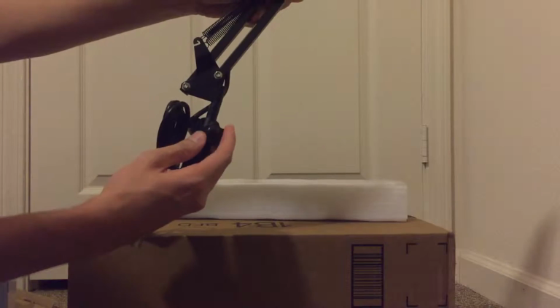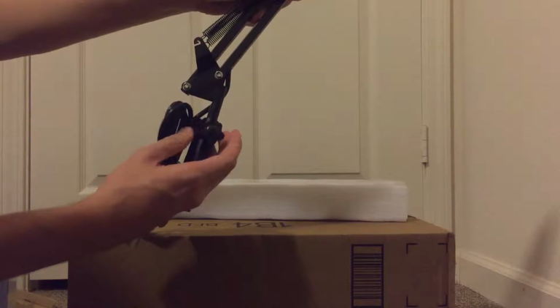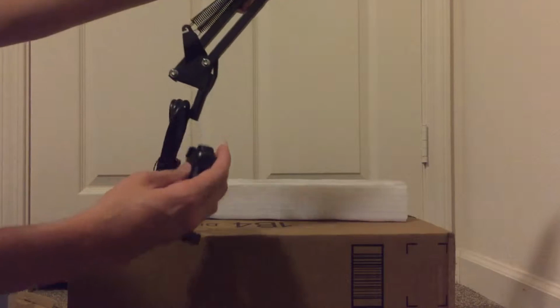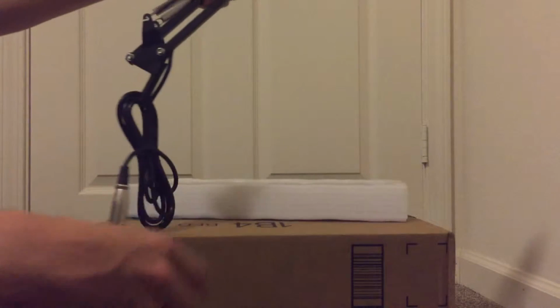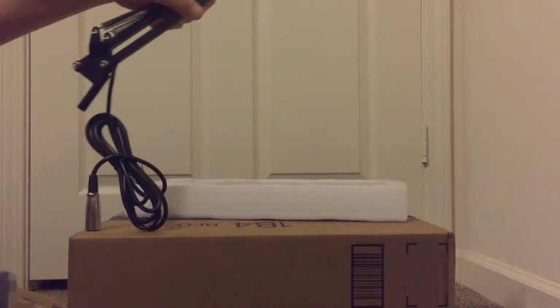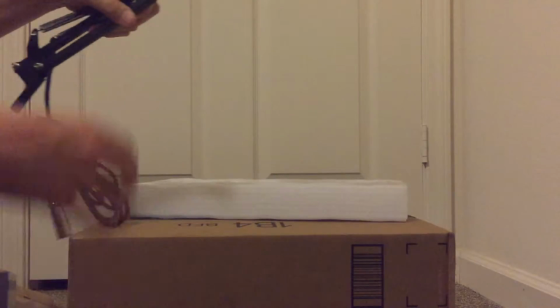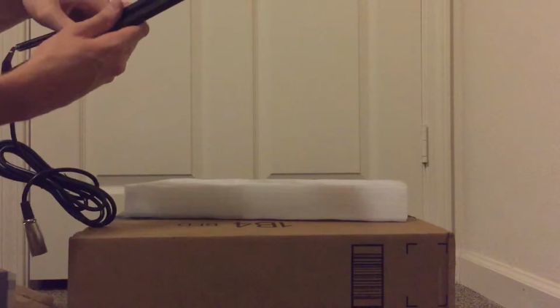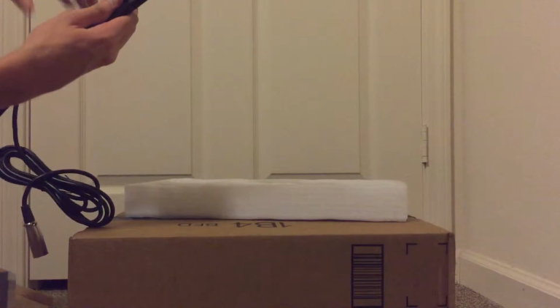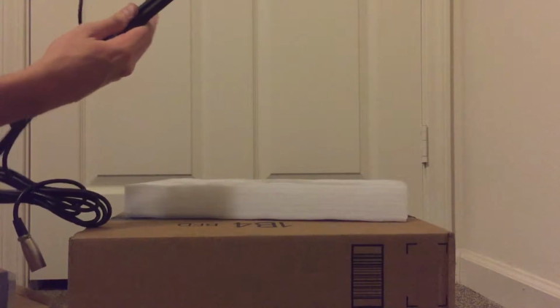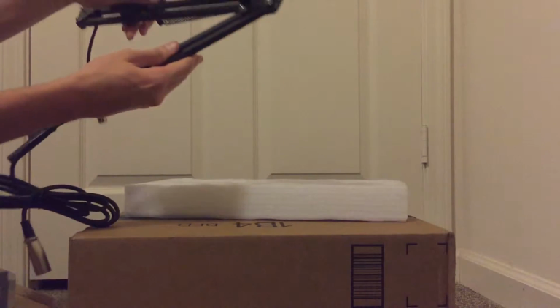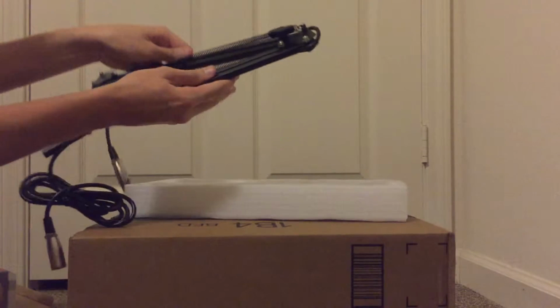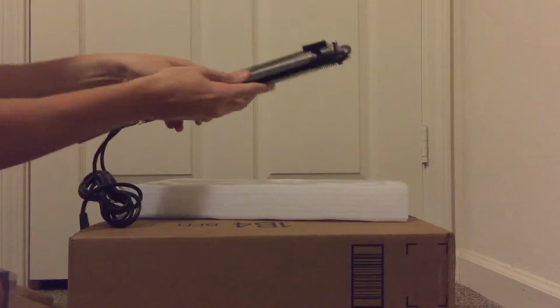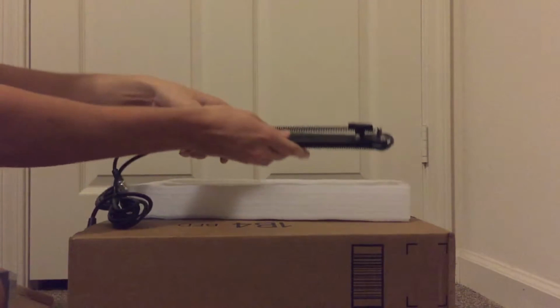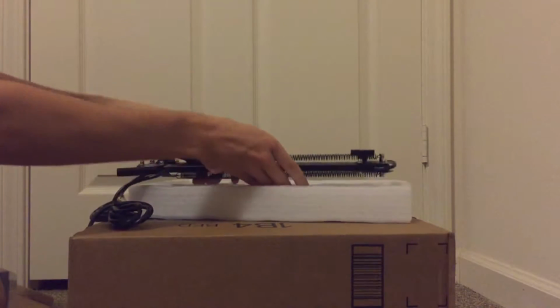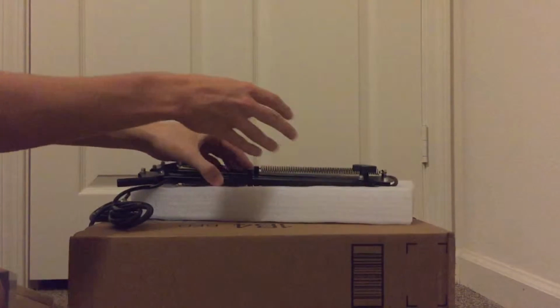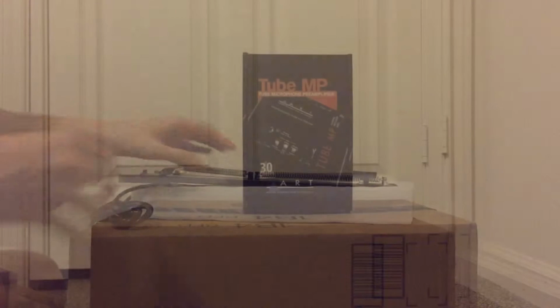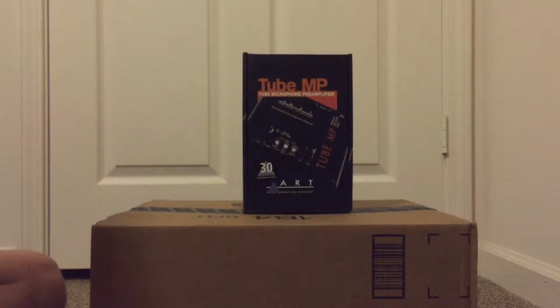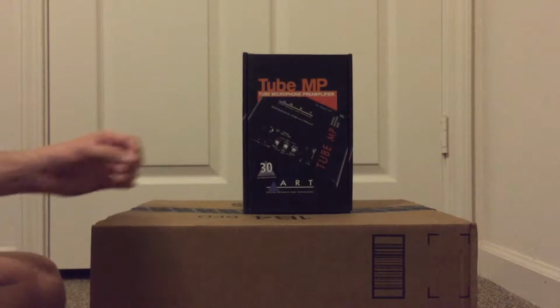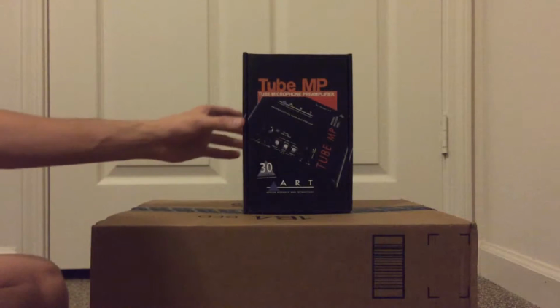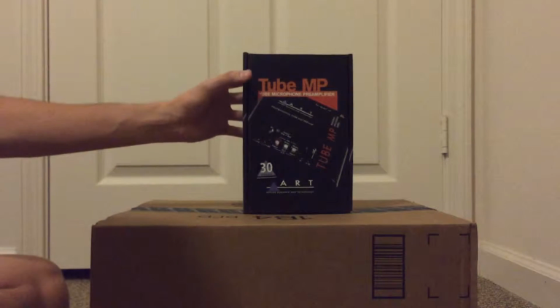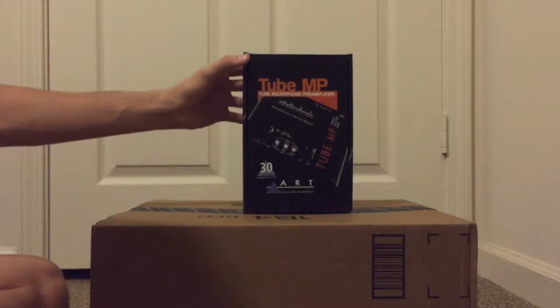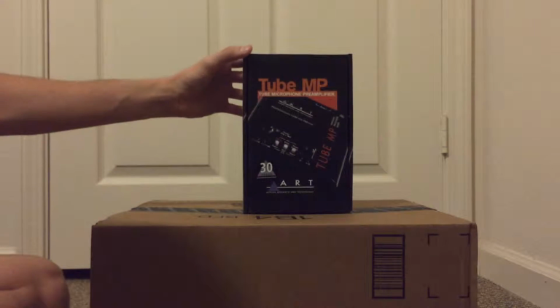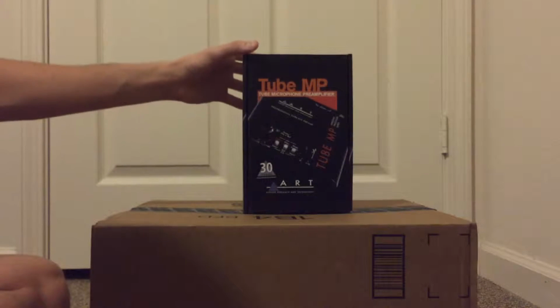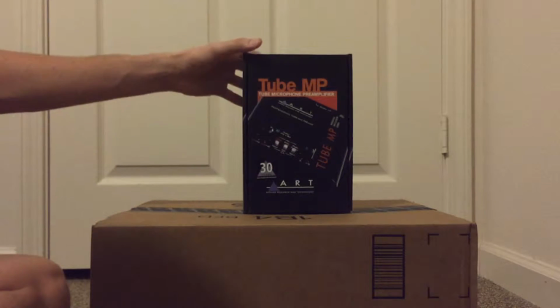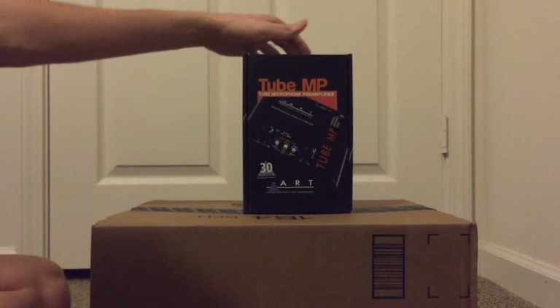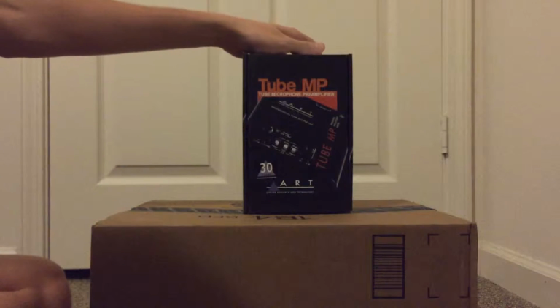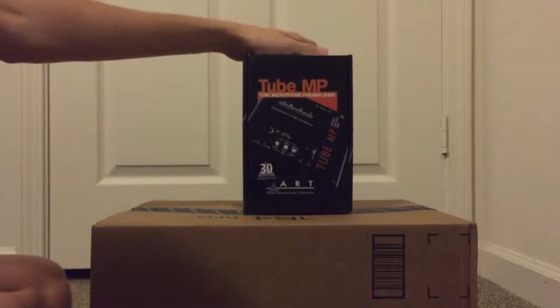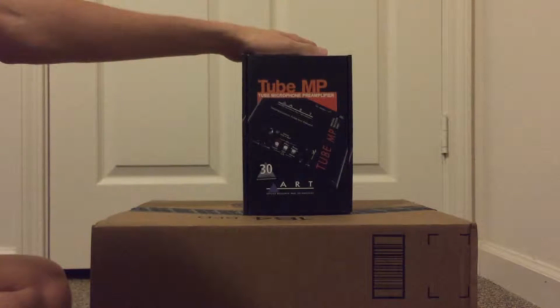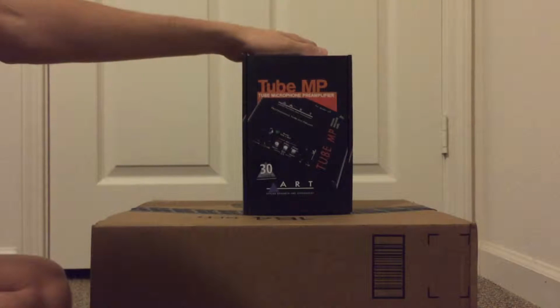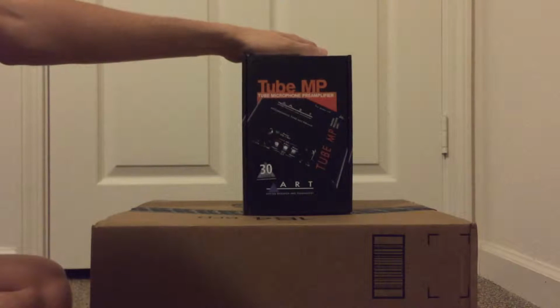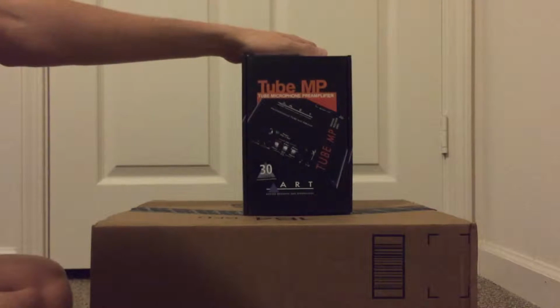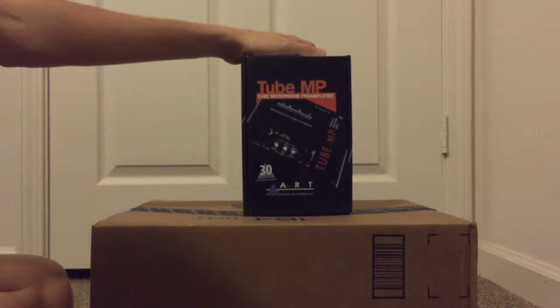The arm actually comes with an adapter, so if you need an extra to hook your mic up, you're set. From Applied Research and Technology, we have the Tube Microphone Preamp, Personal Processor Series.